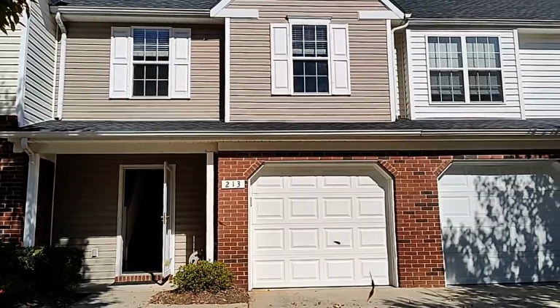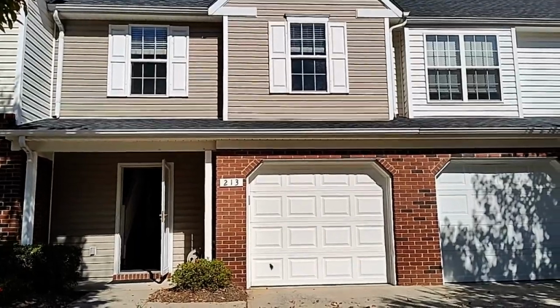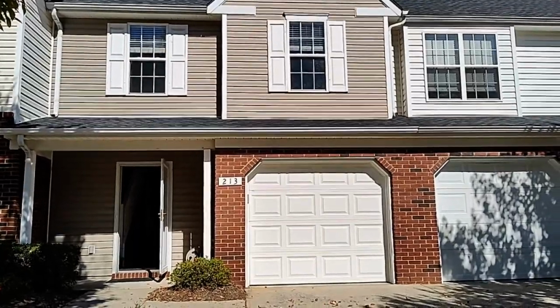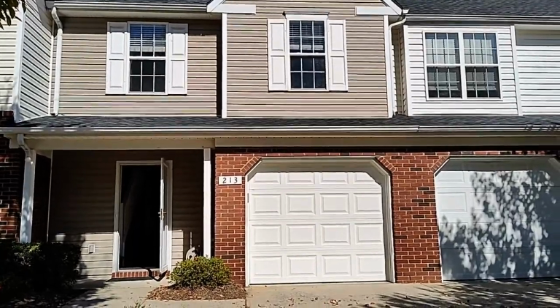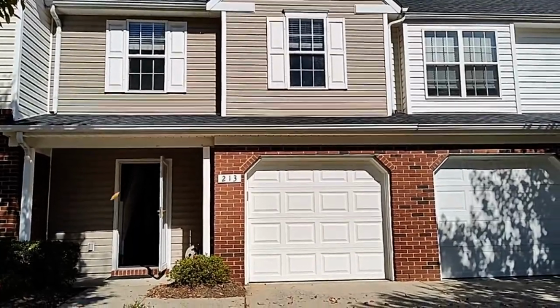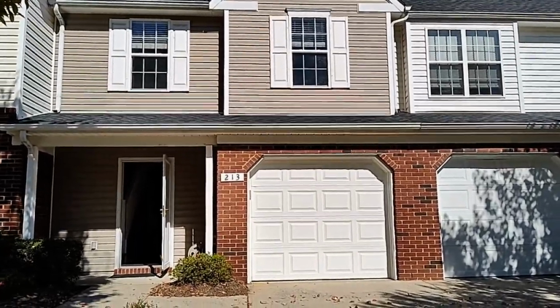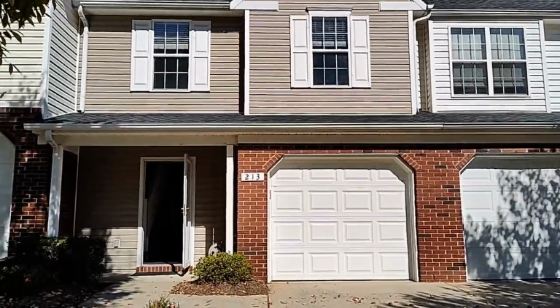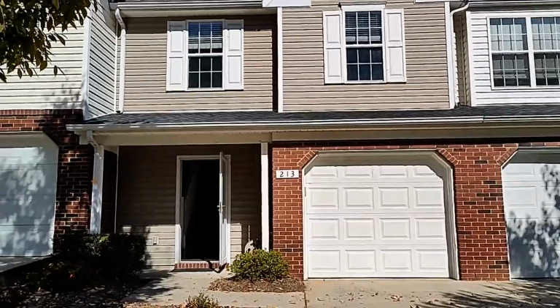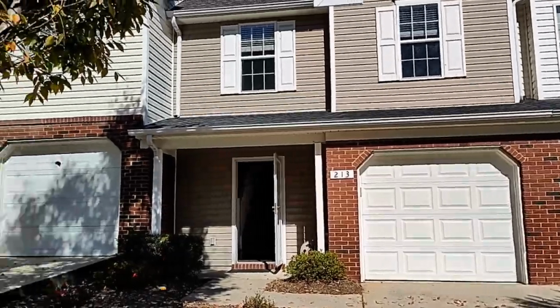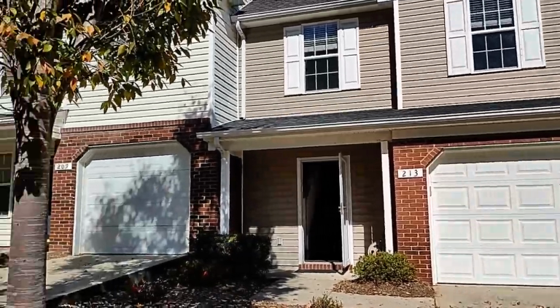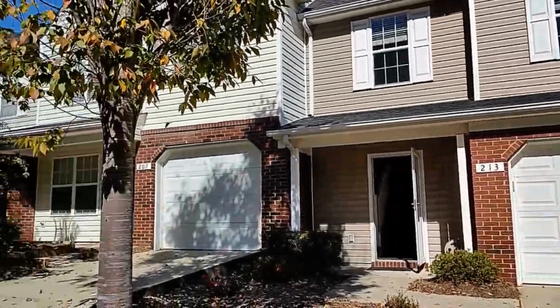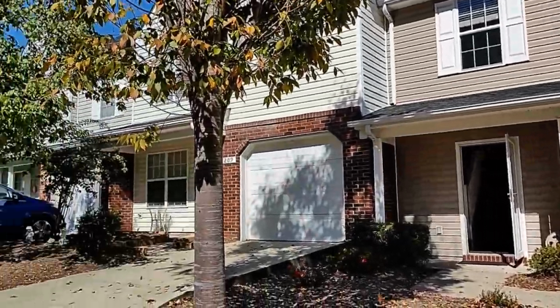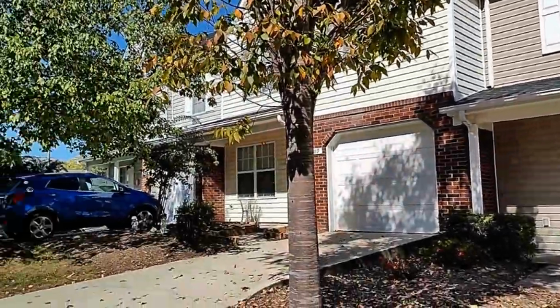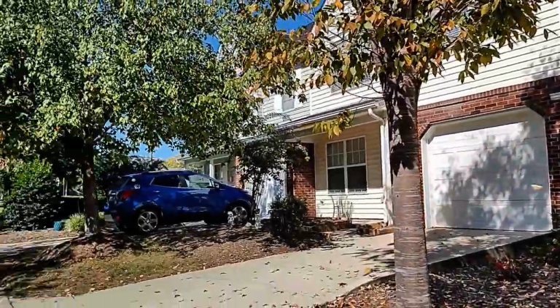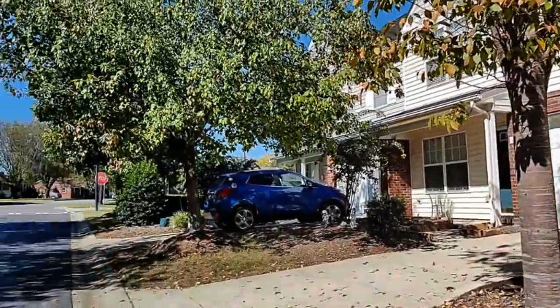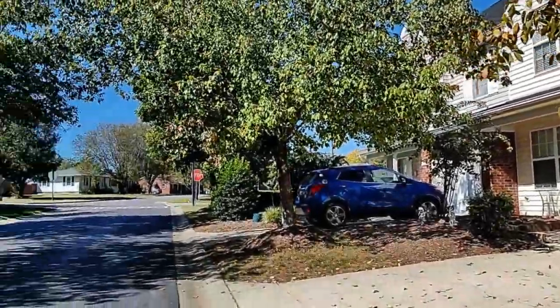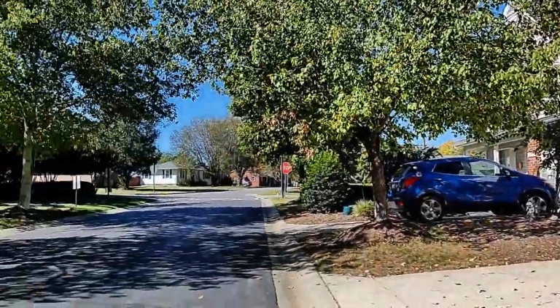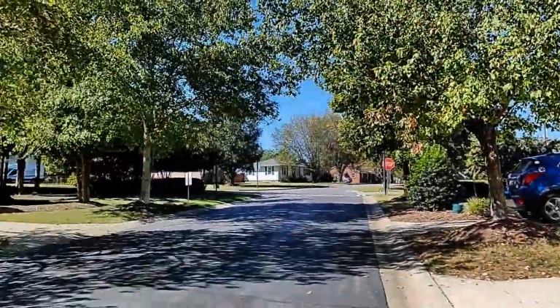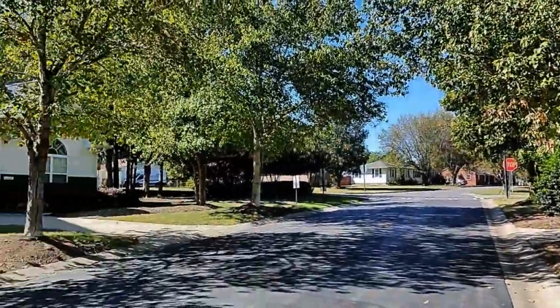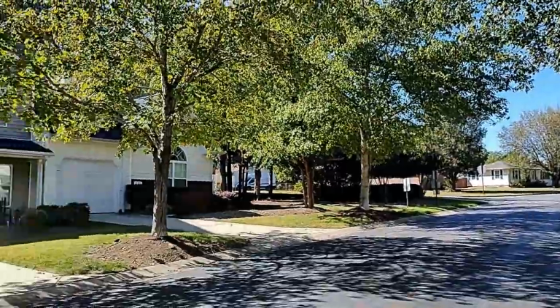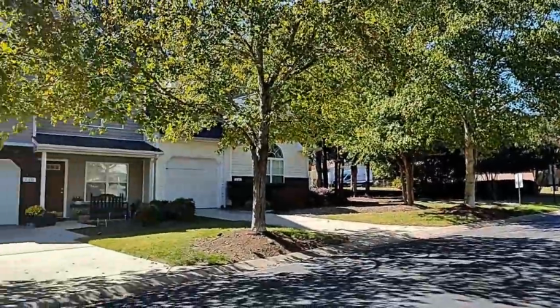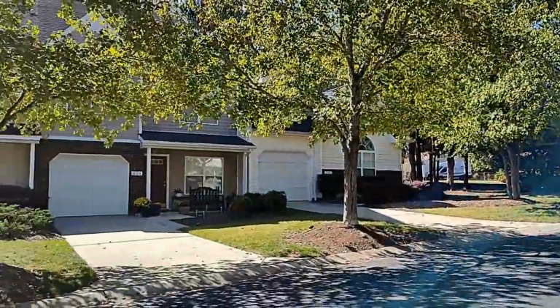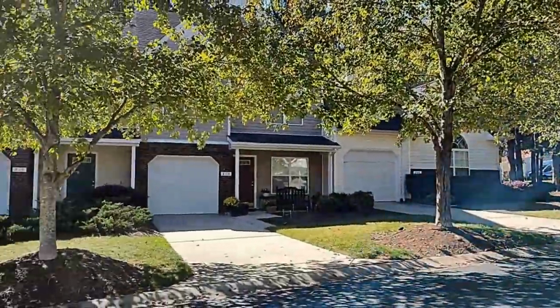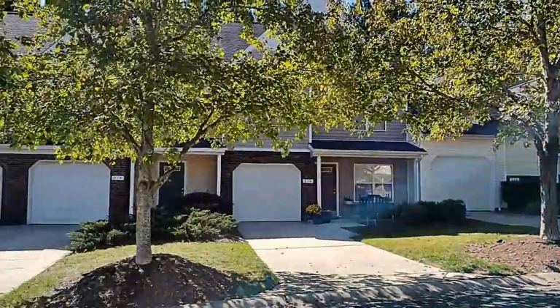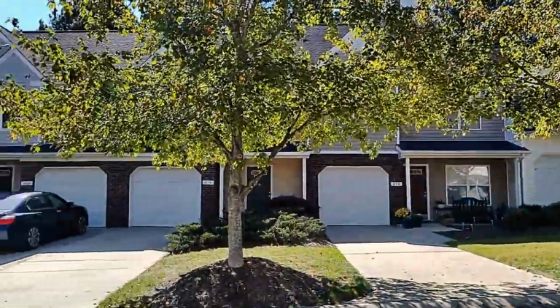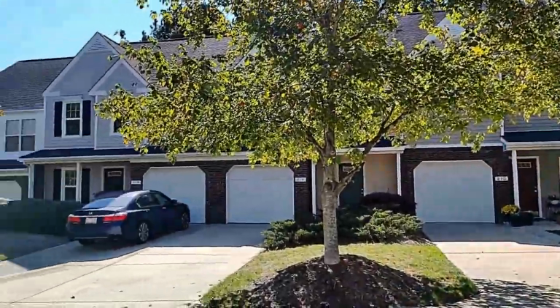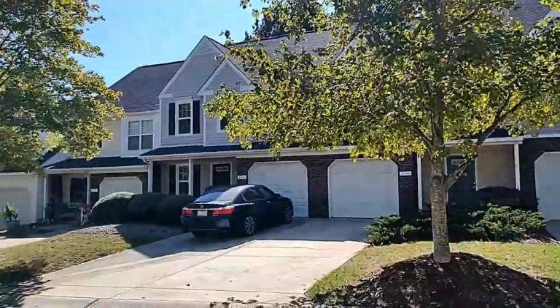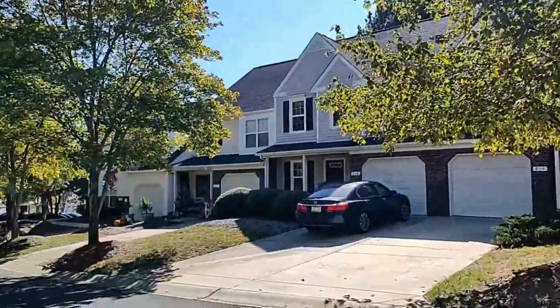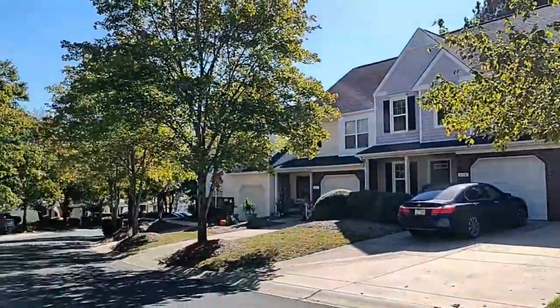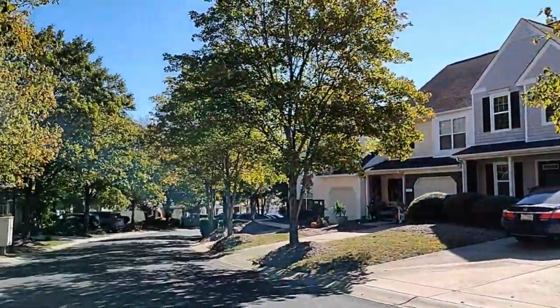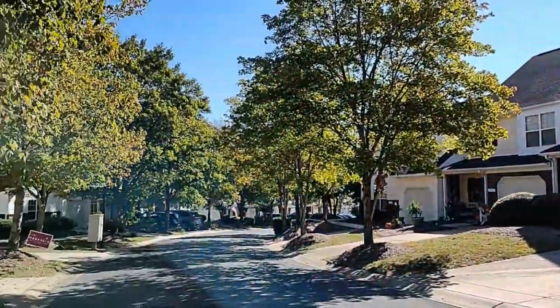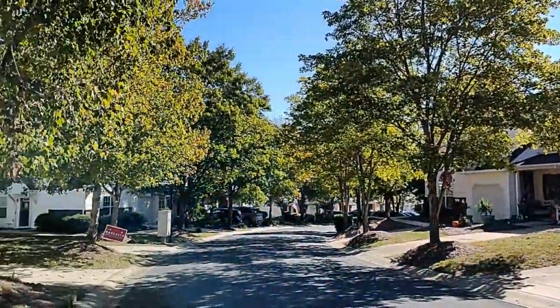Hello and welcome to 213 Pineville Forest Drive, a two-bedroom, two-and-a-half-bath townhome with a one-car garage here in the Pineville, North Carolina area.